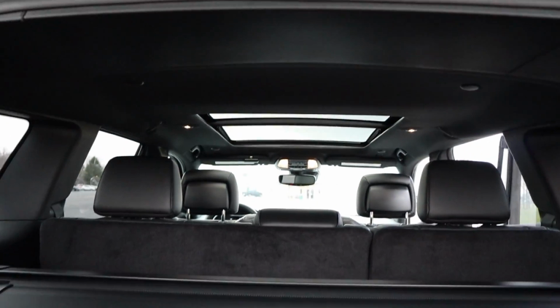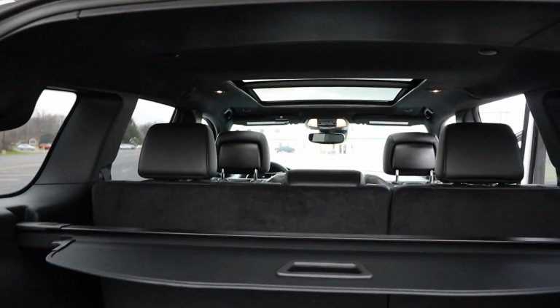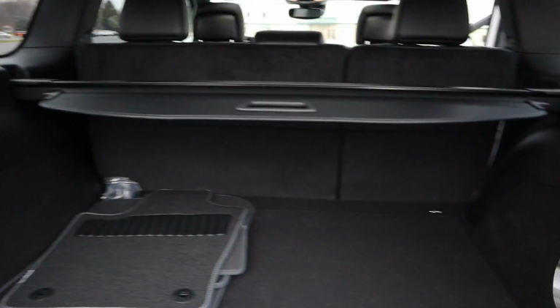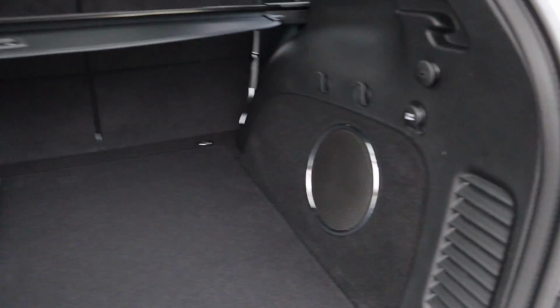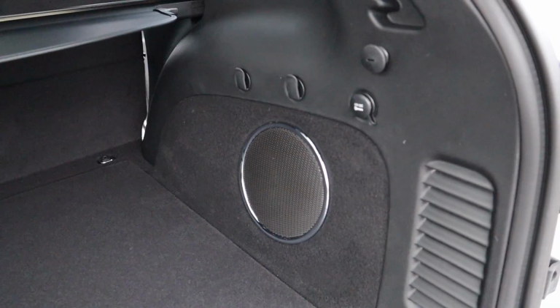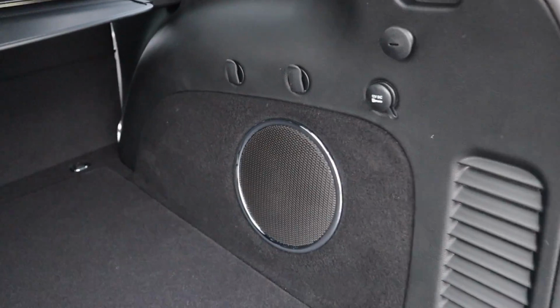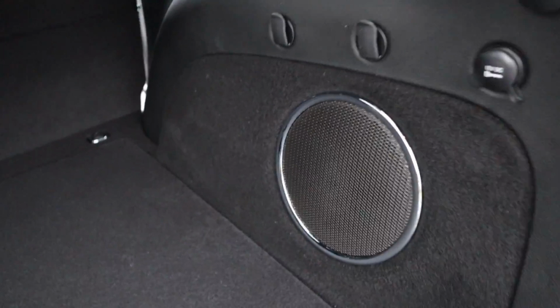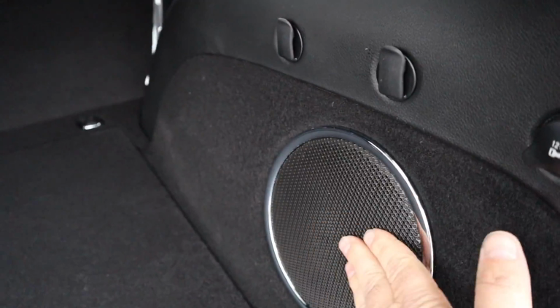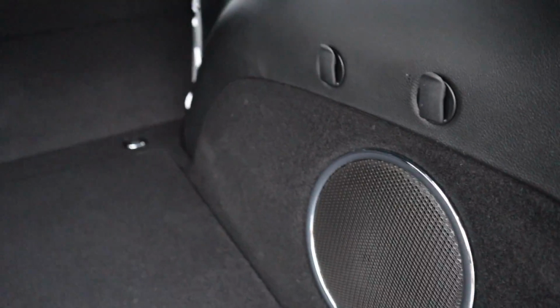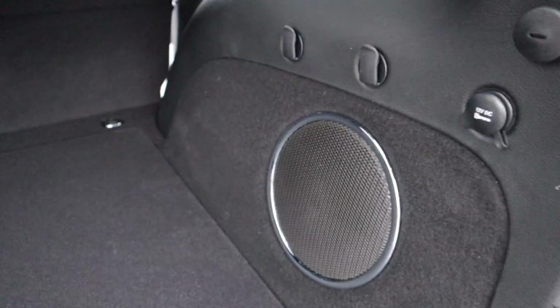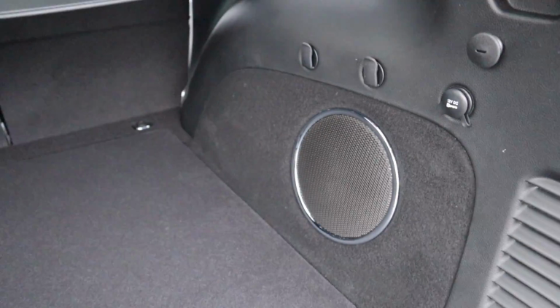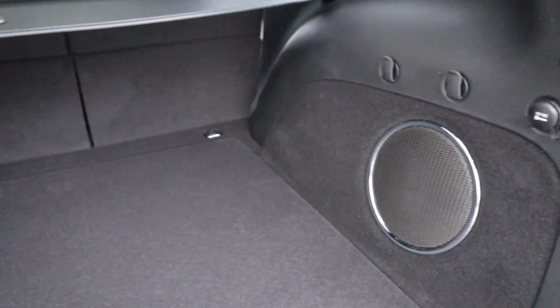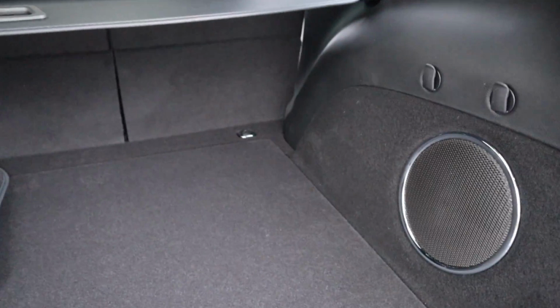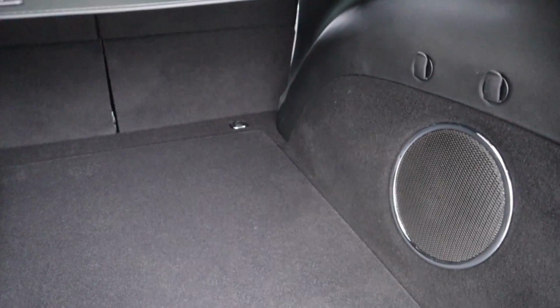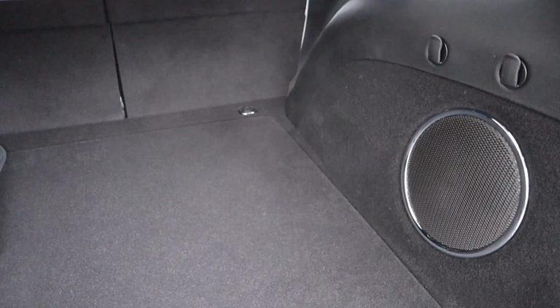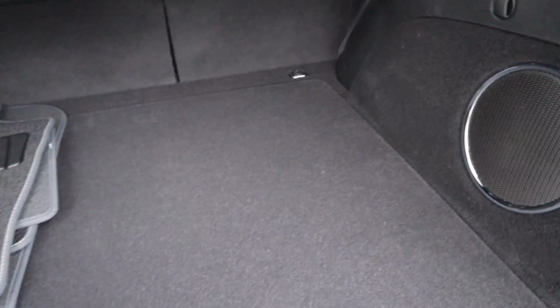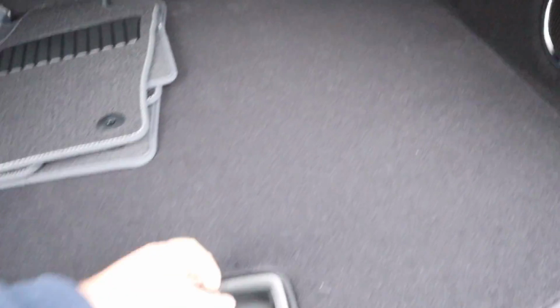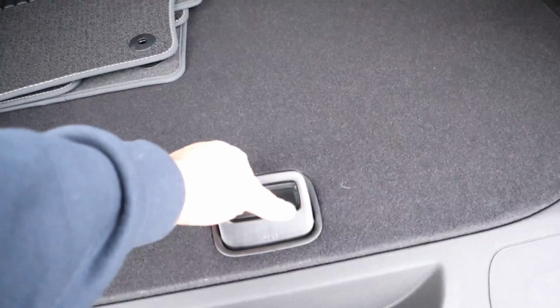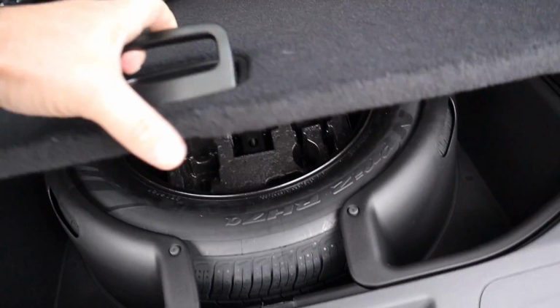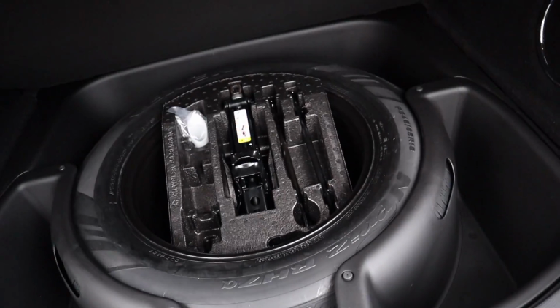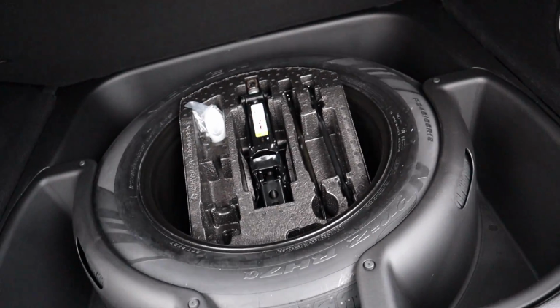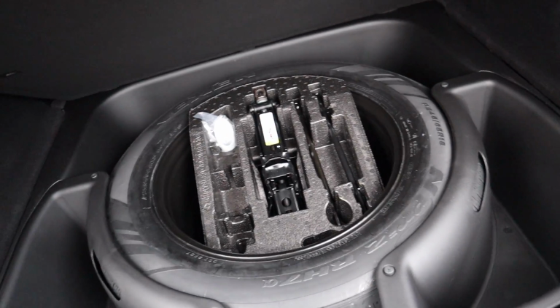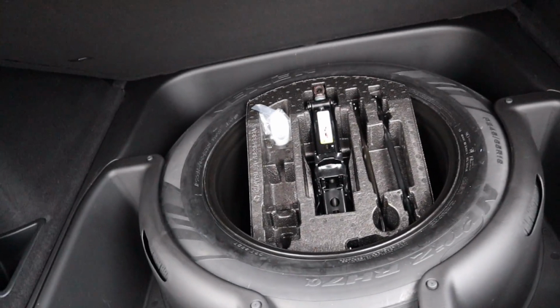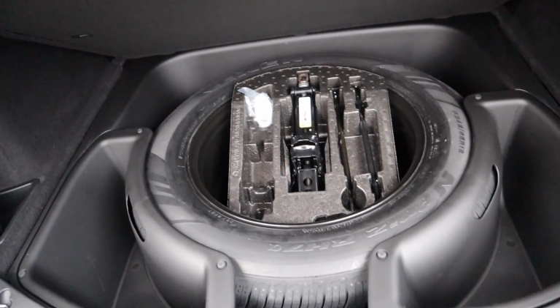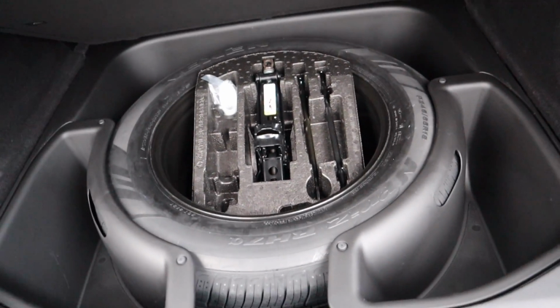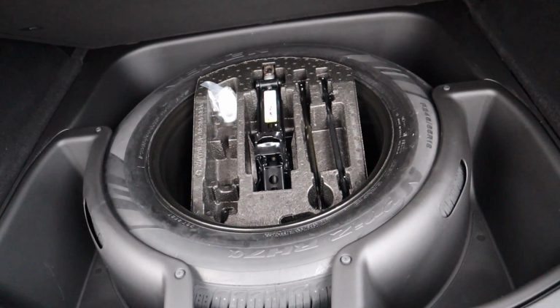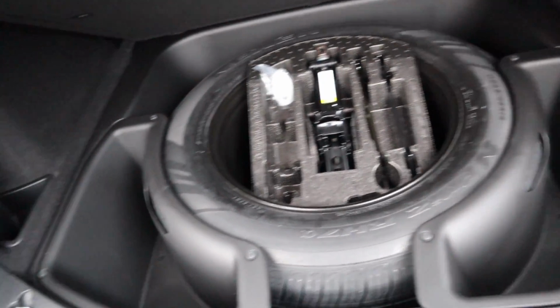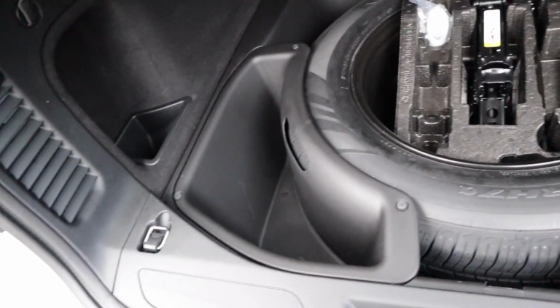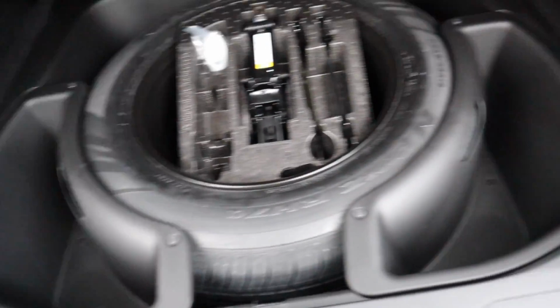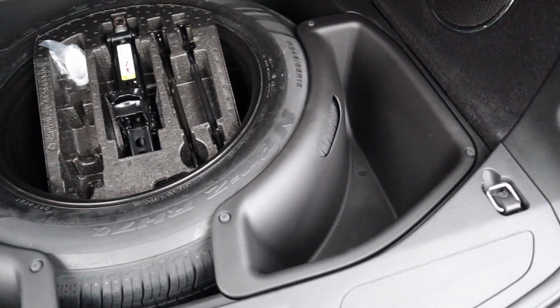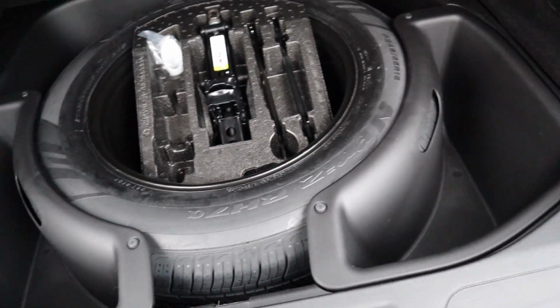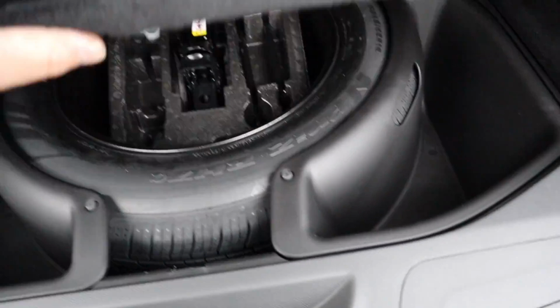There's a shot of that roof. It has the premium sound with a subwoofer in the back — I think it's nine speakers total. It has a full size spare, and there's some storage on each side.